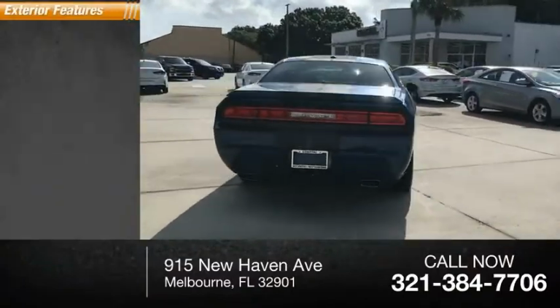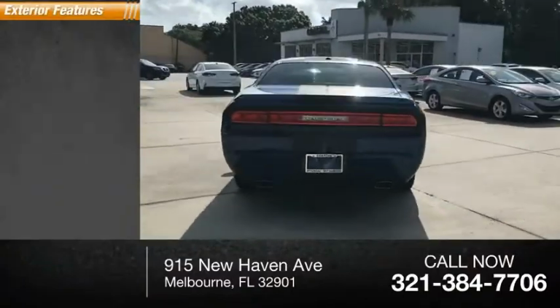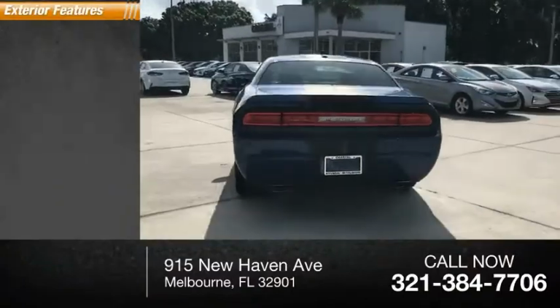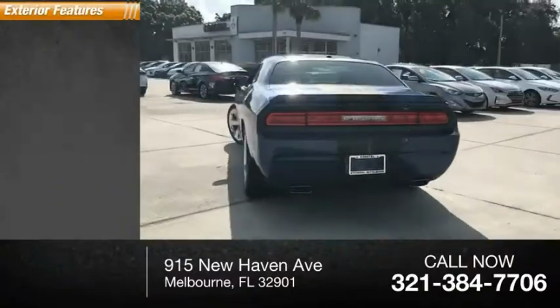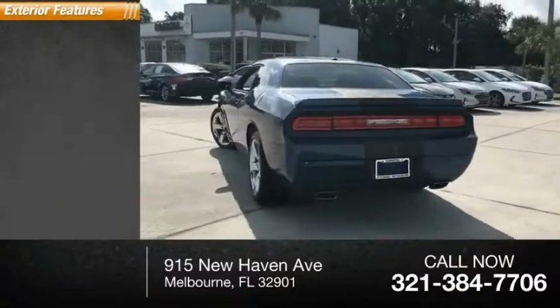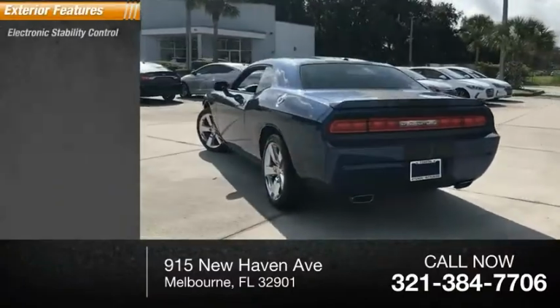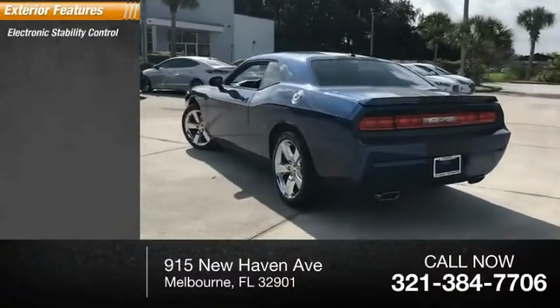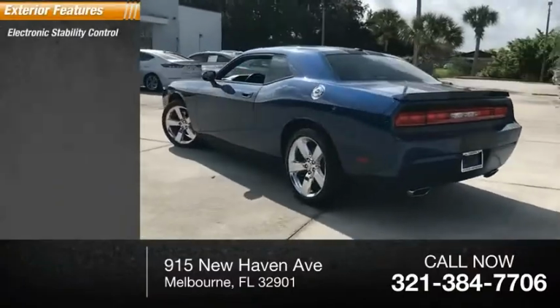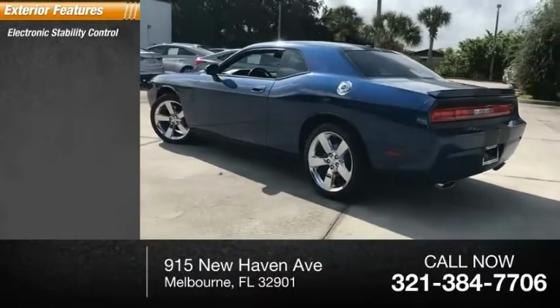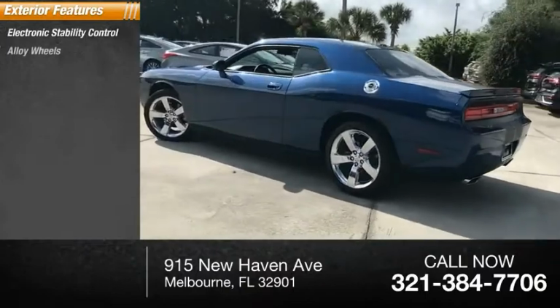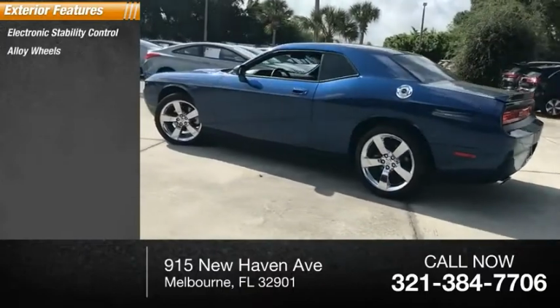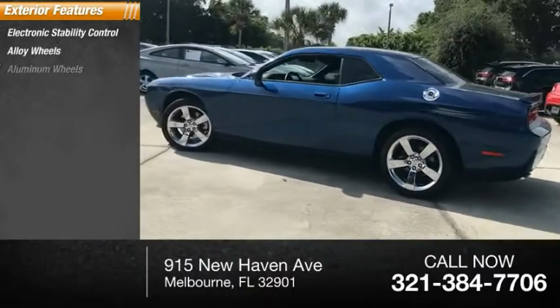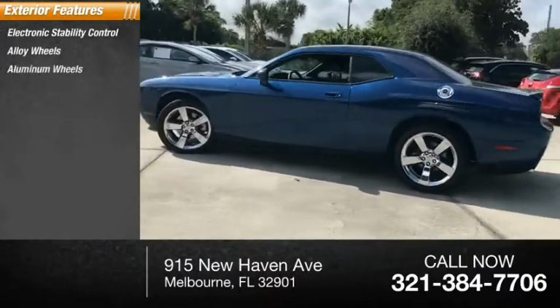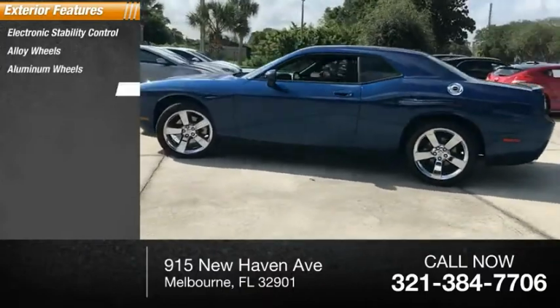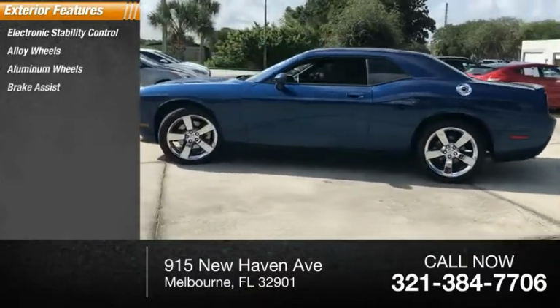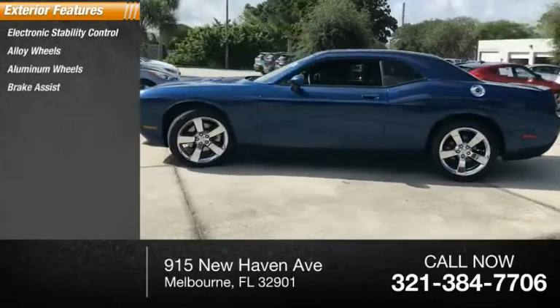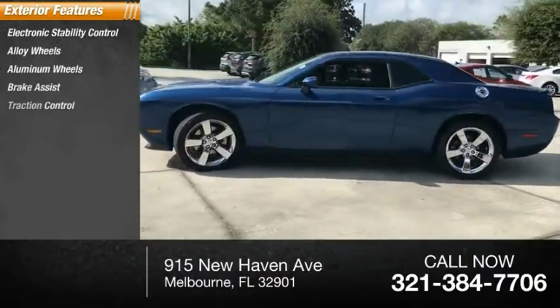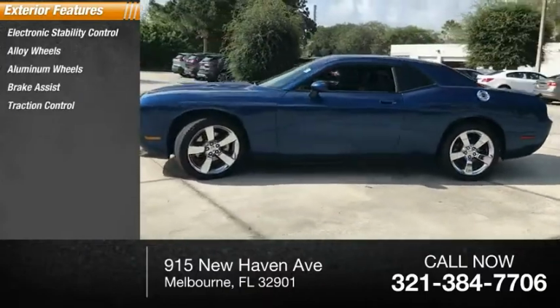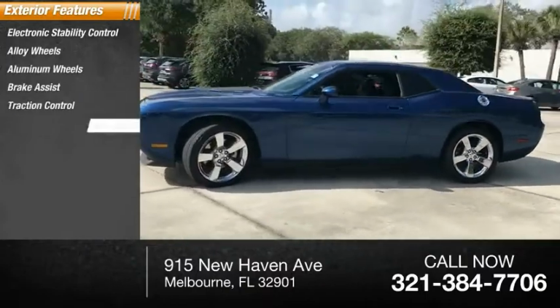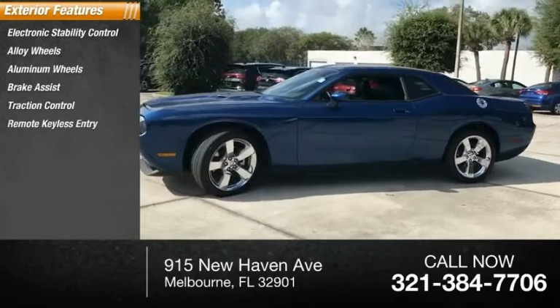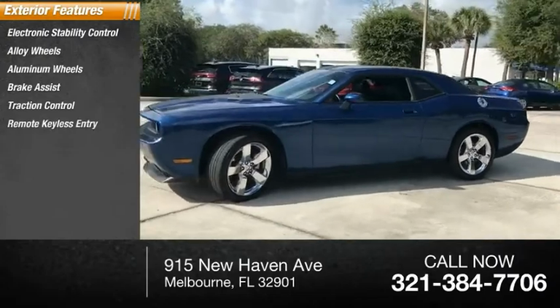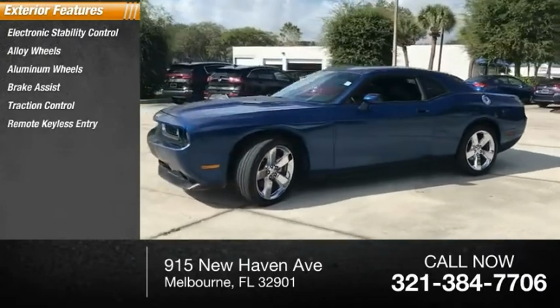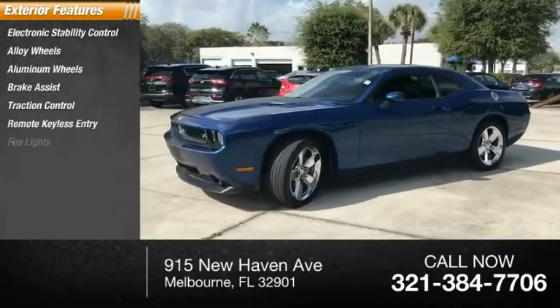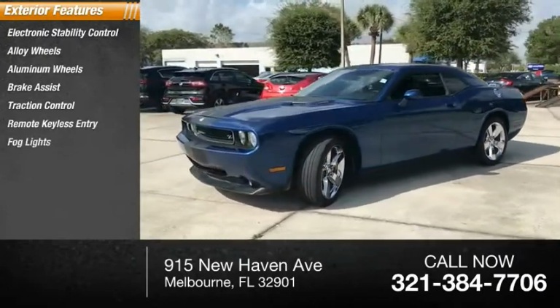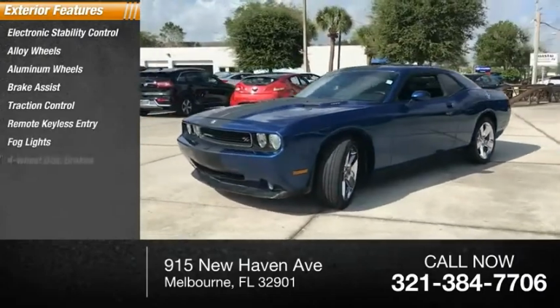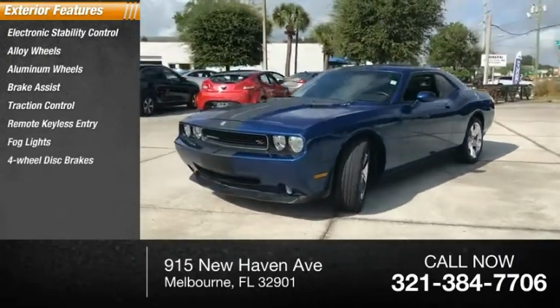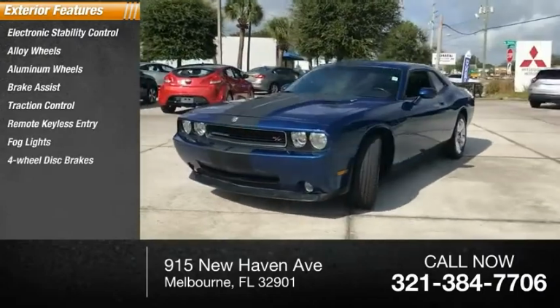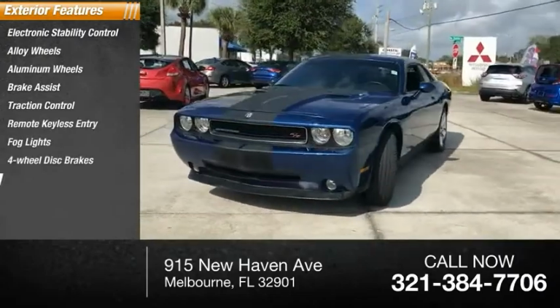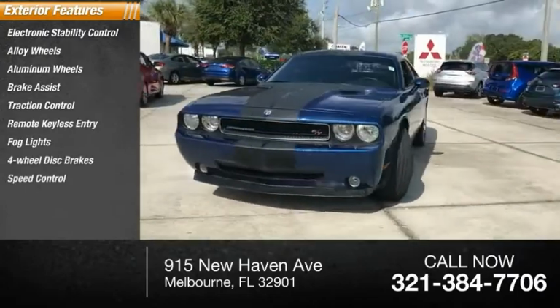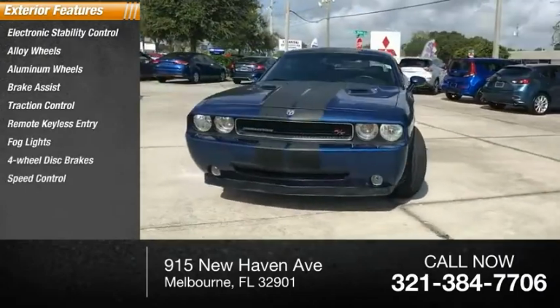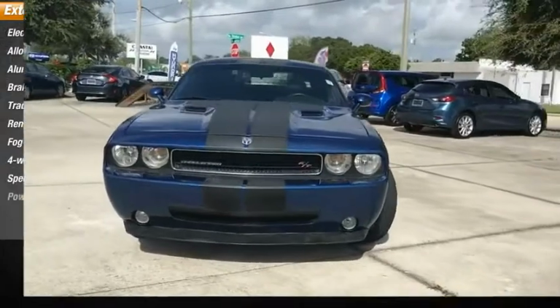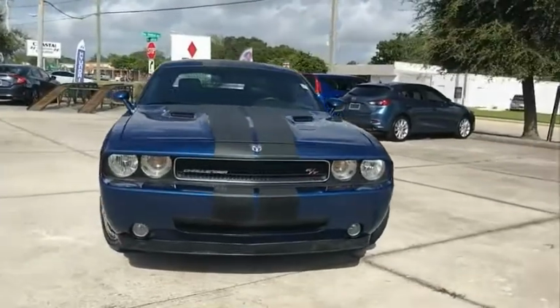Here are some of this vehicle's great options: electronic stability control, alloy wheels, aluminum wheels, brake assist, traction control, remote keyless entry, fog lights, four-wheel disc brakes, speed control, power sunroof.